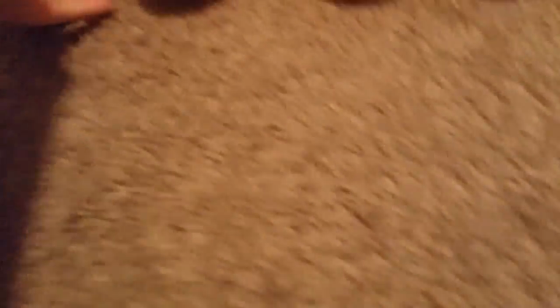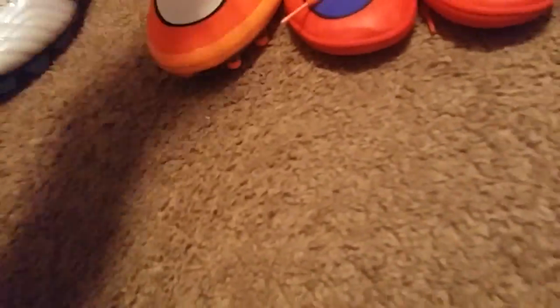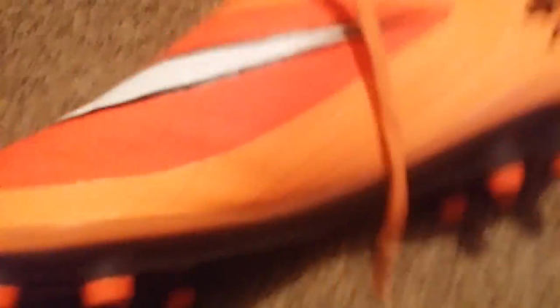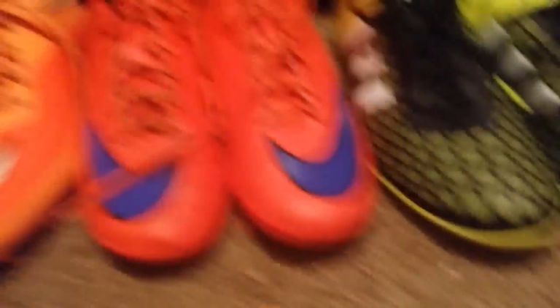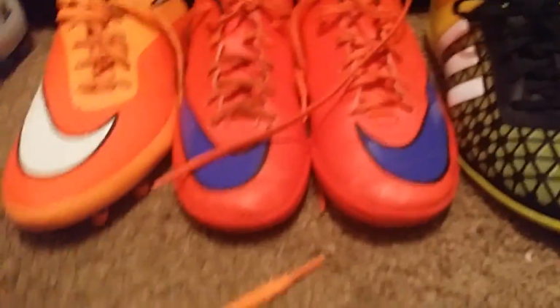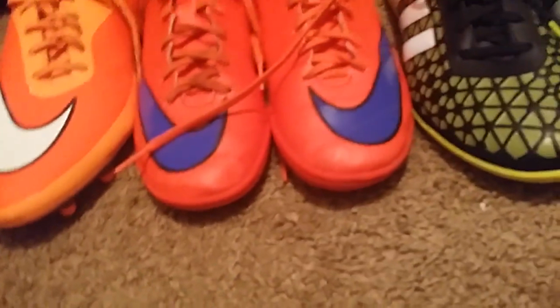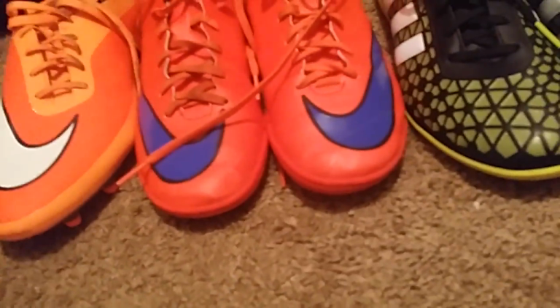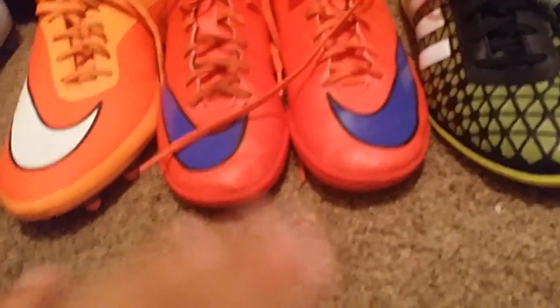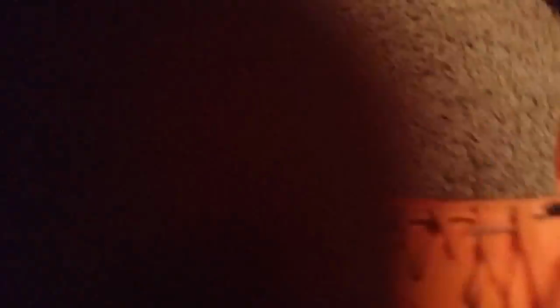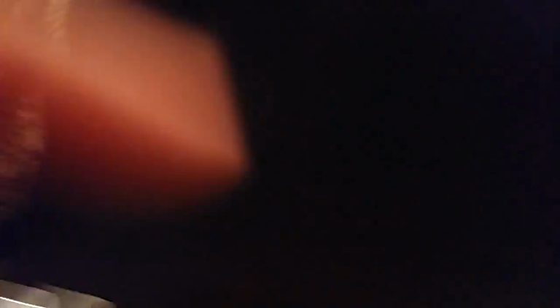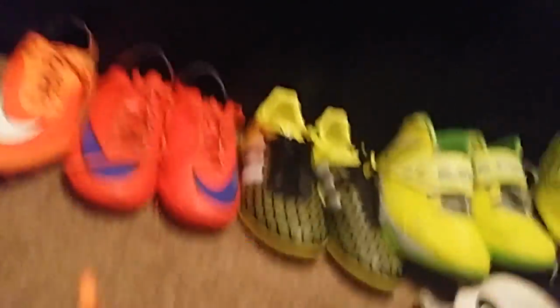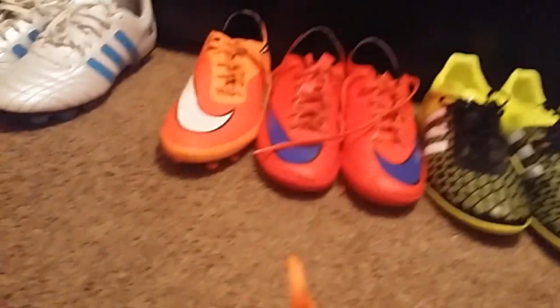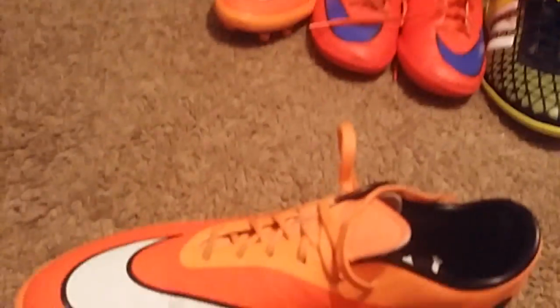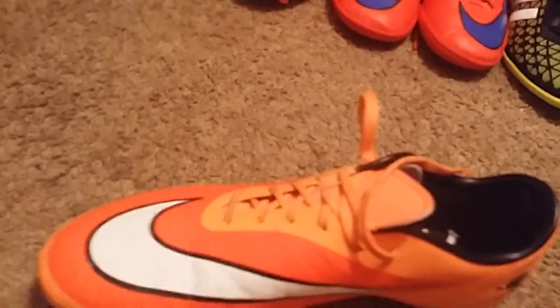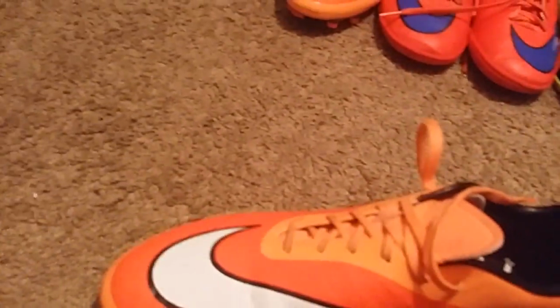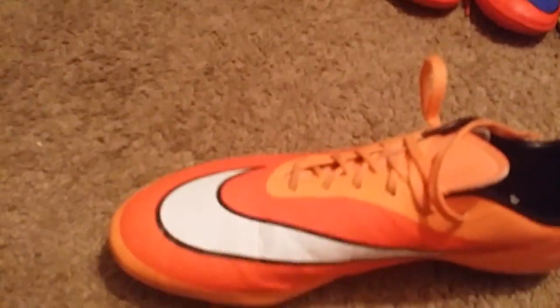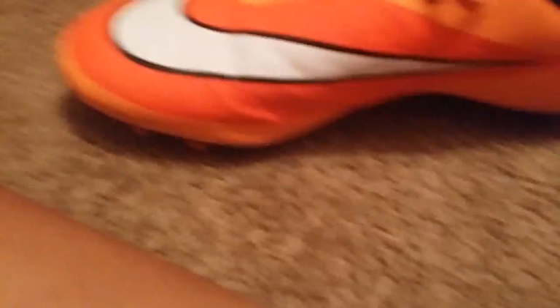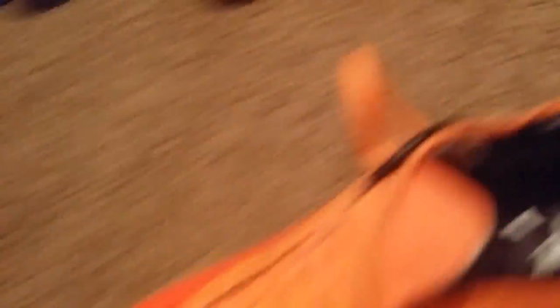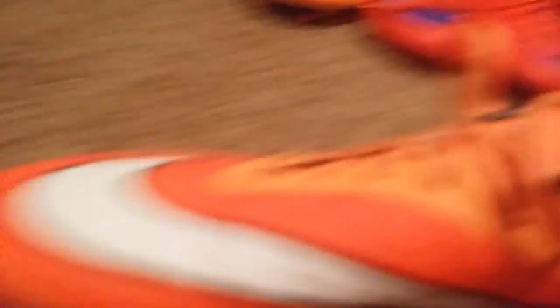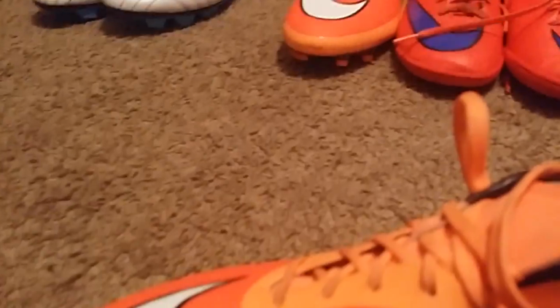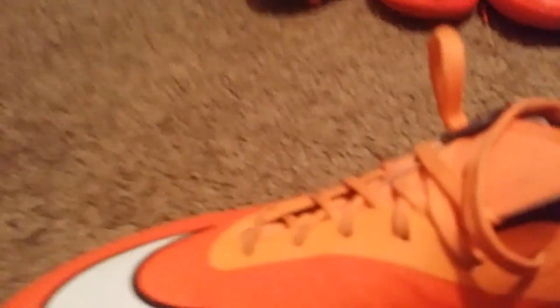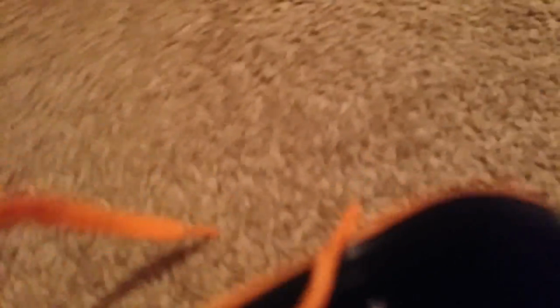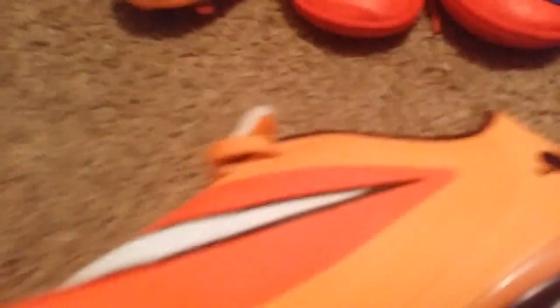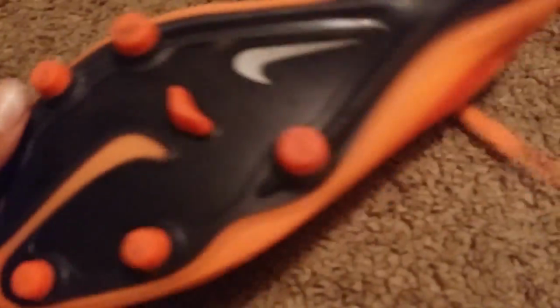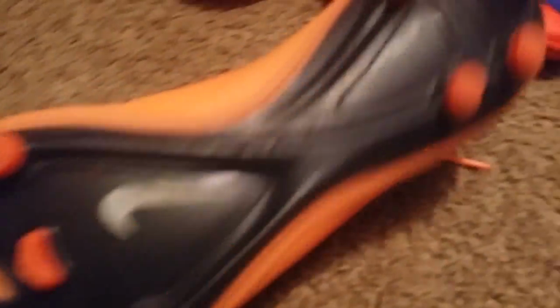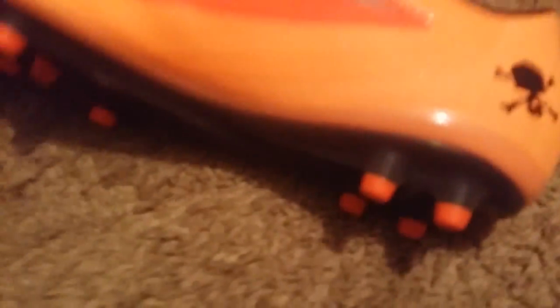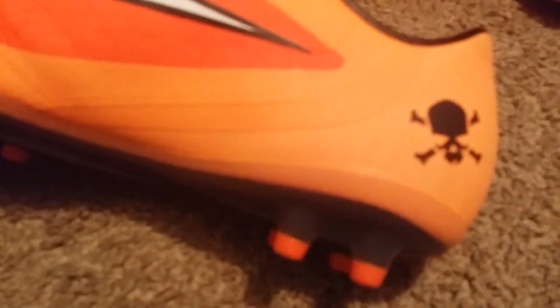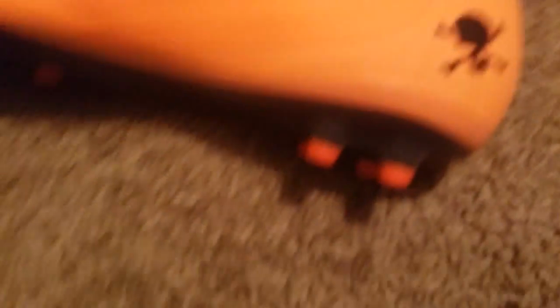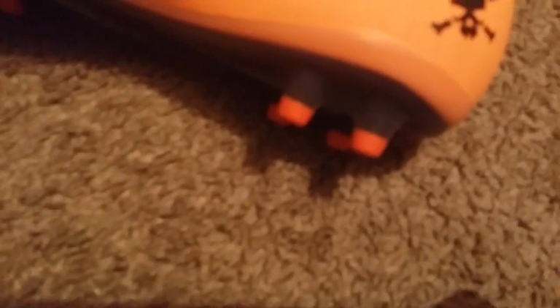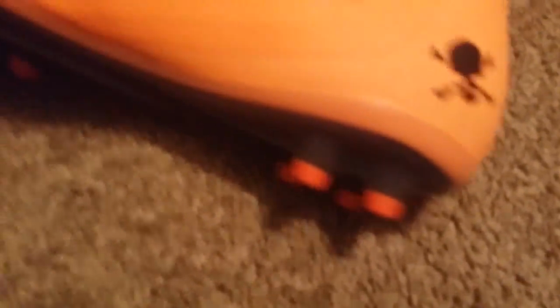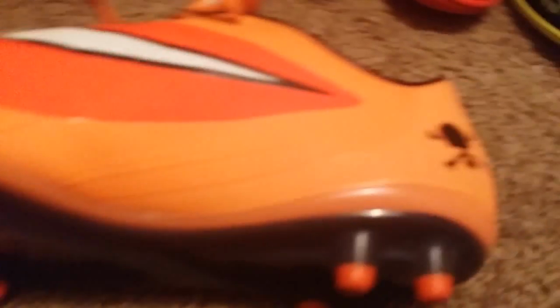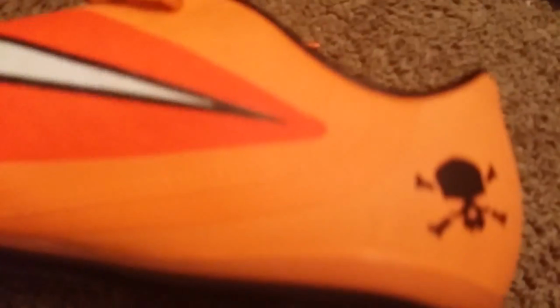I got these Hypervenom in a new colorway. Yeah, the cleats — the Hypervenom.